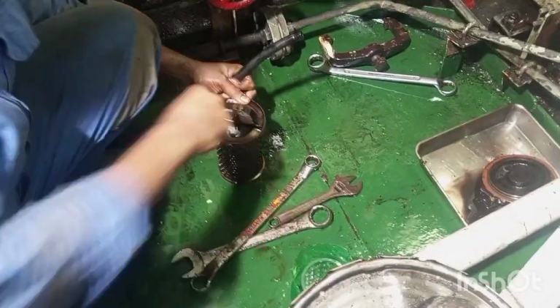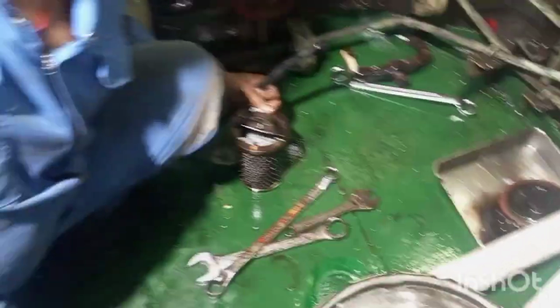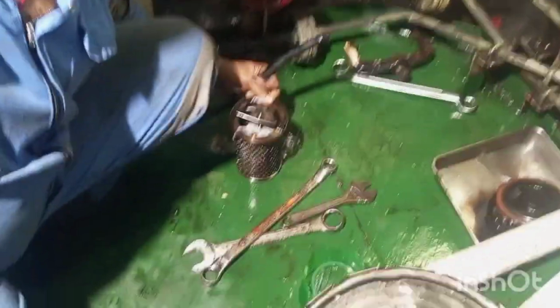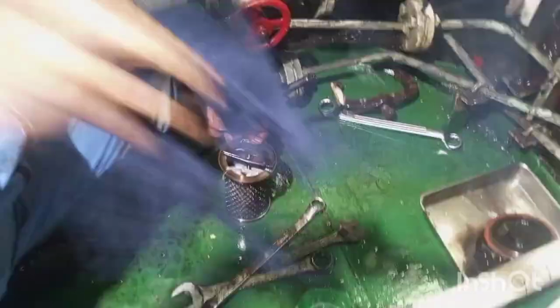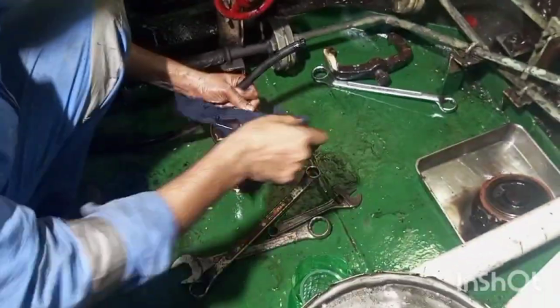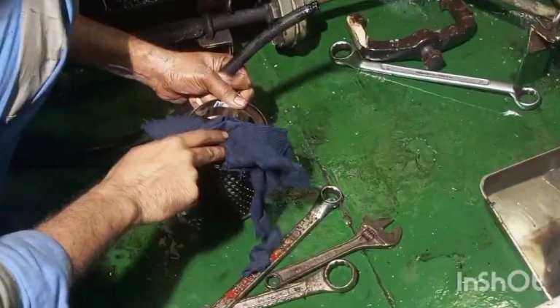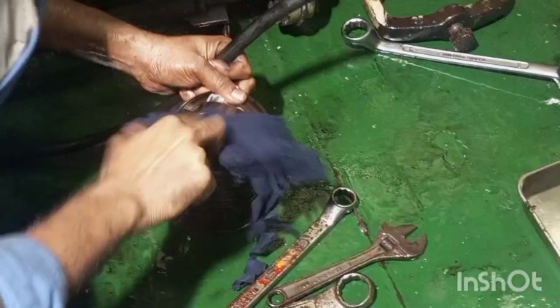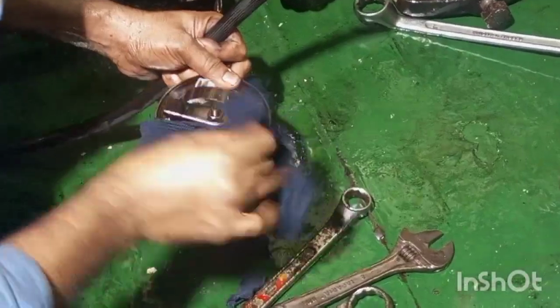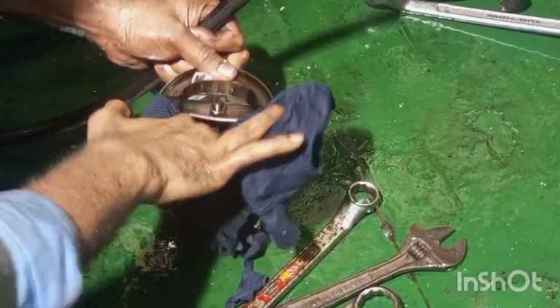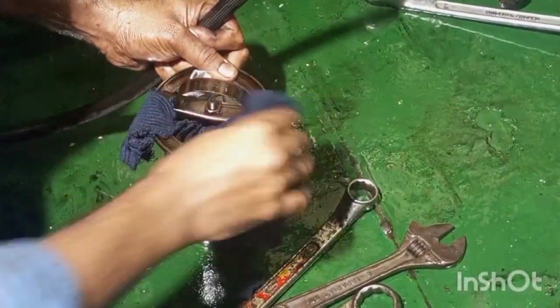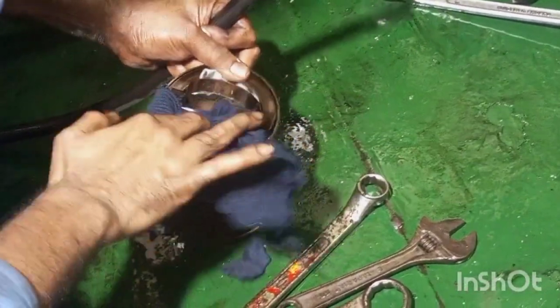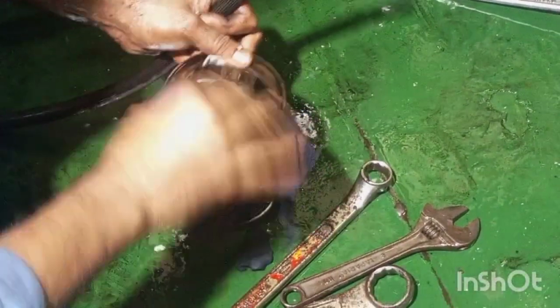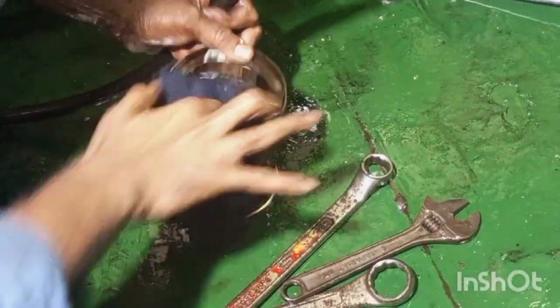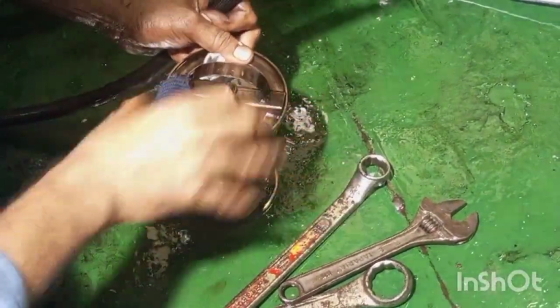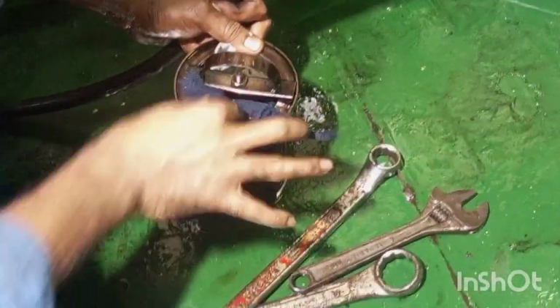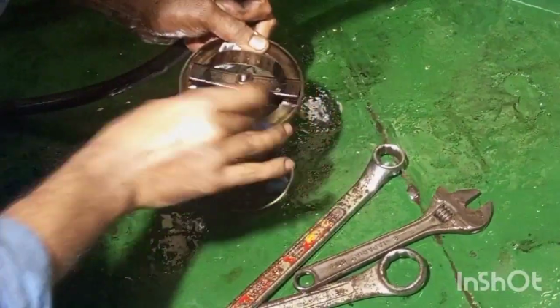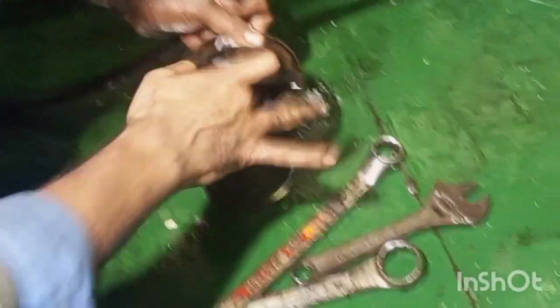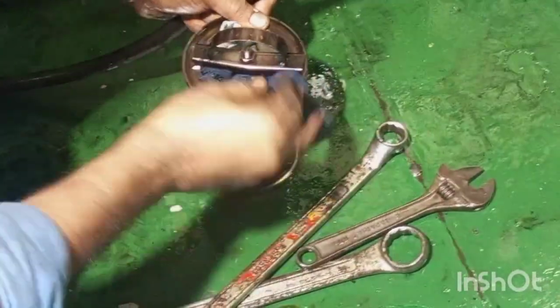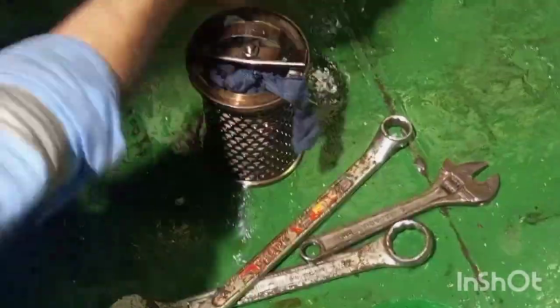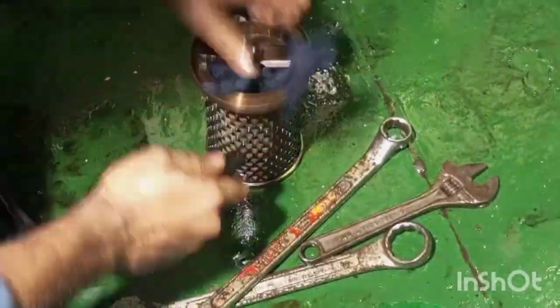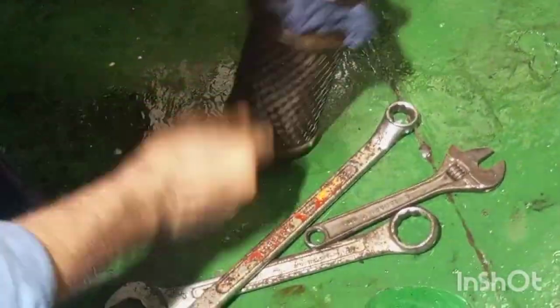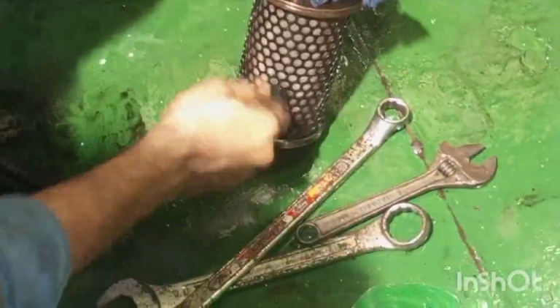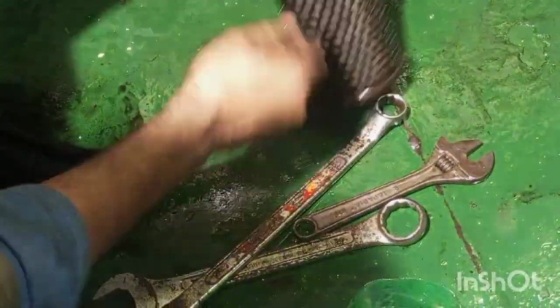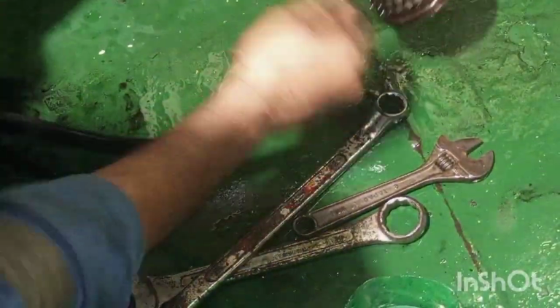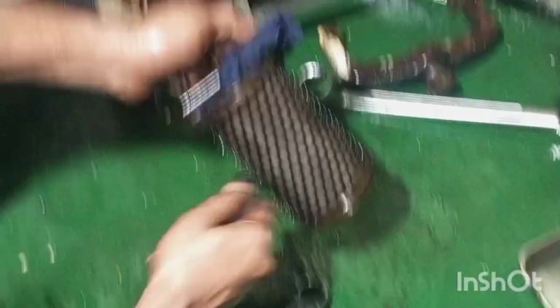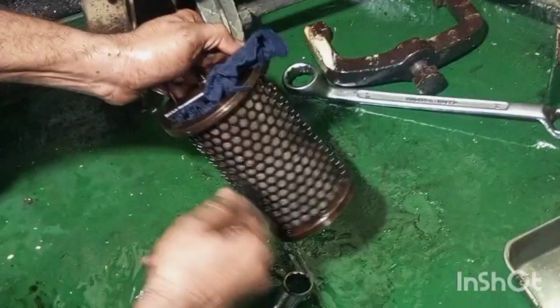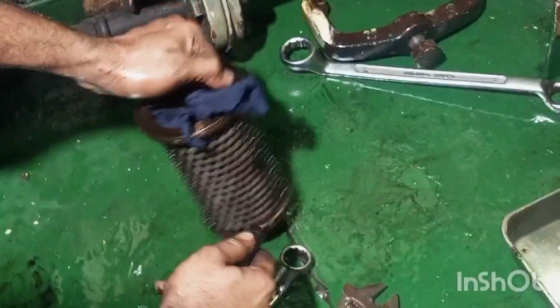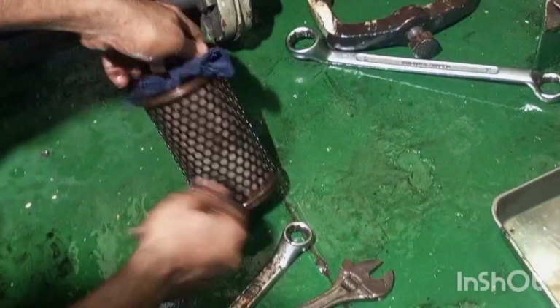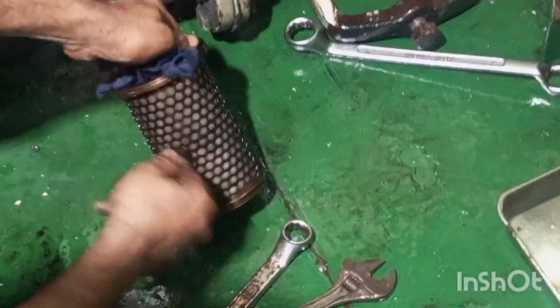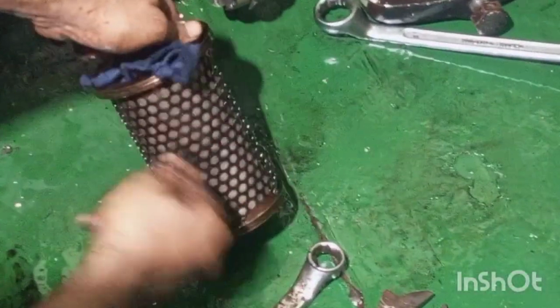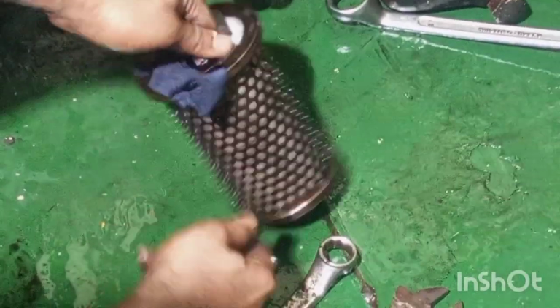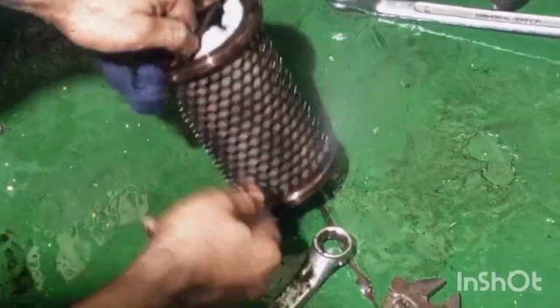We will blow compressed air, which is engine room service air at 7 bar. We will first keep a cloth inside and blow air from outside, so that fine particles are trapped on the cloth and not on the other side of the filter element.